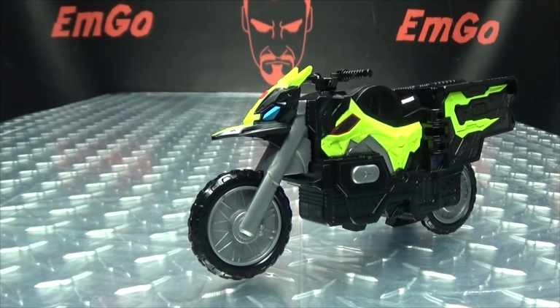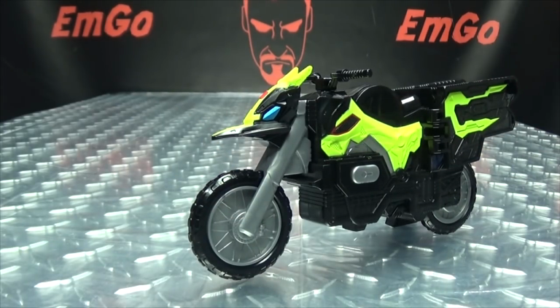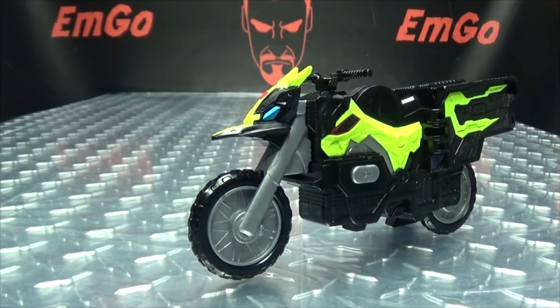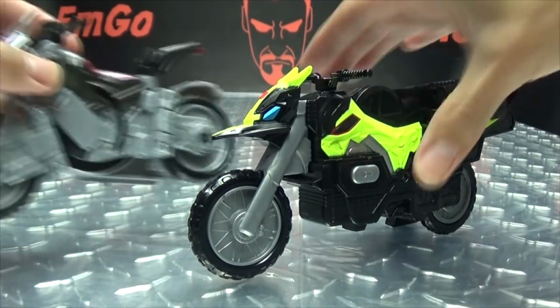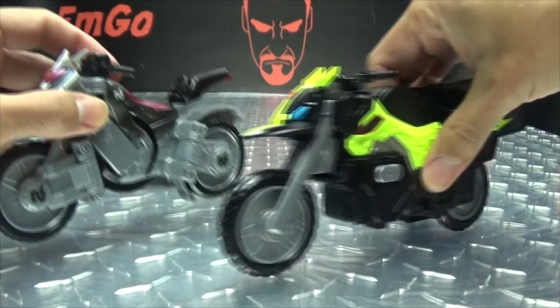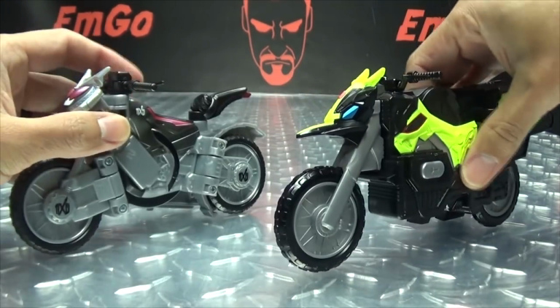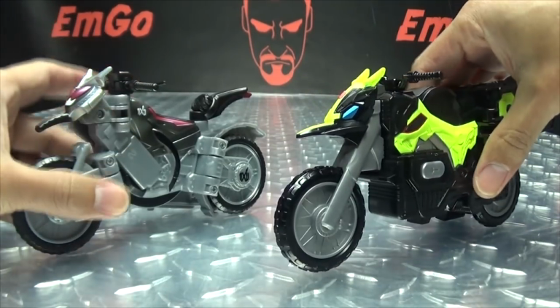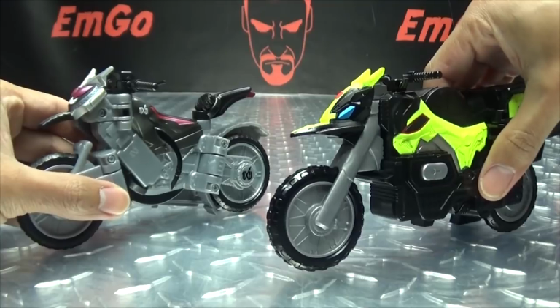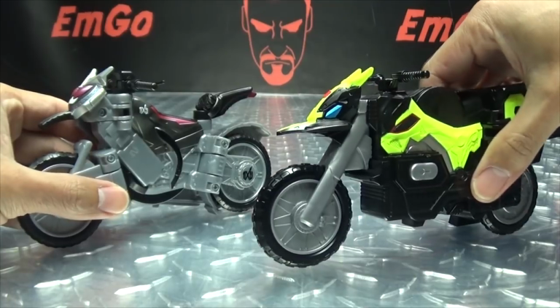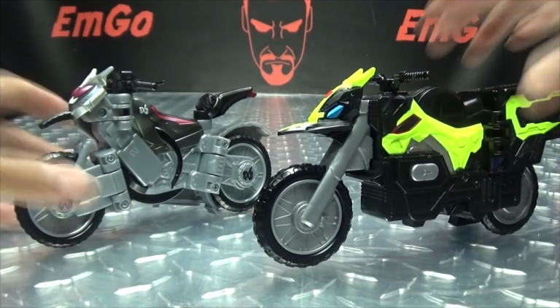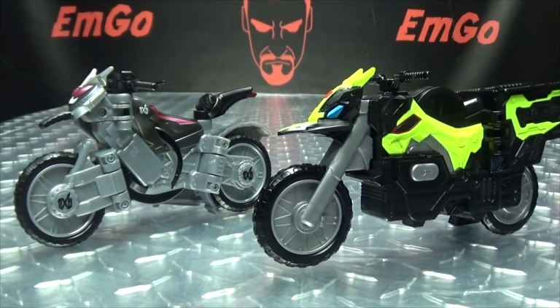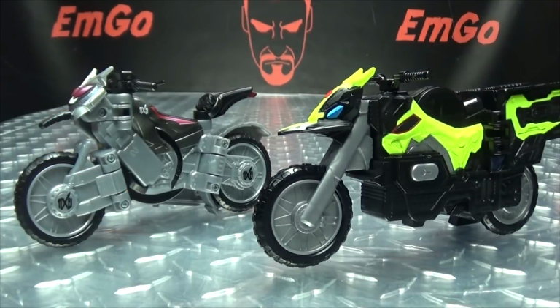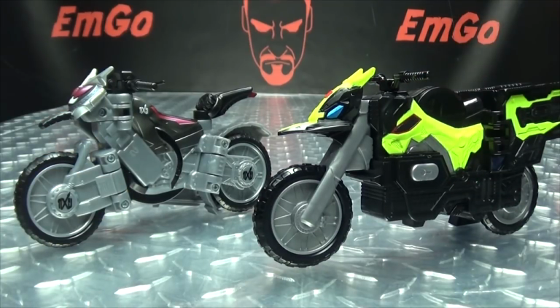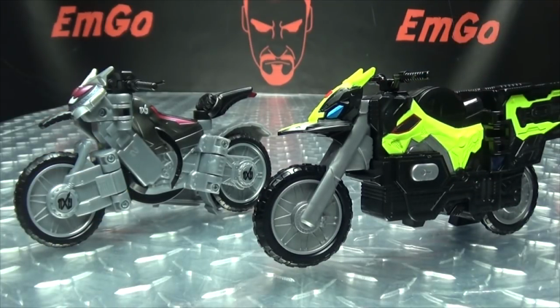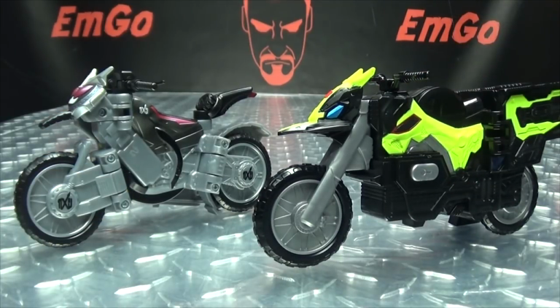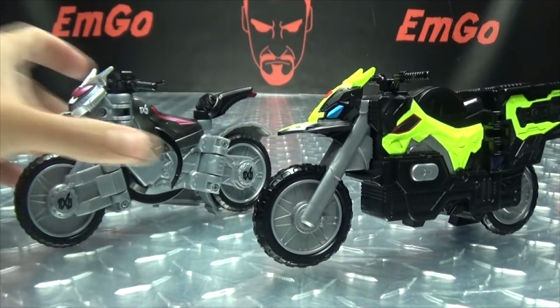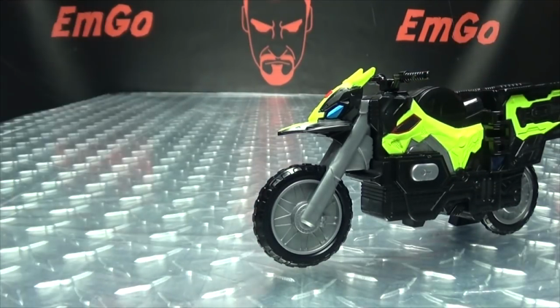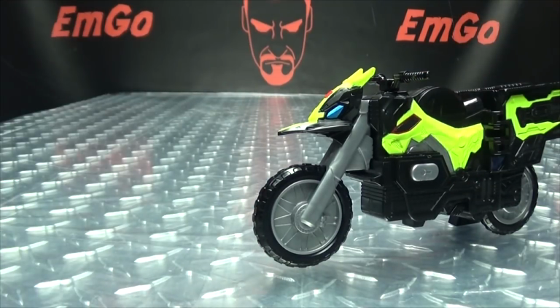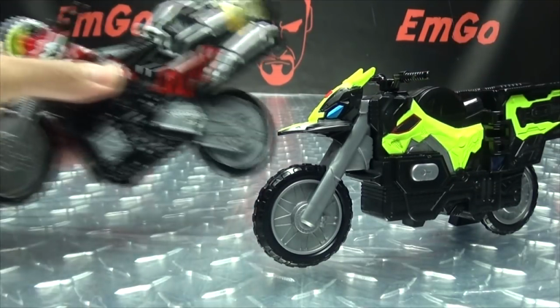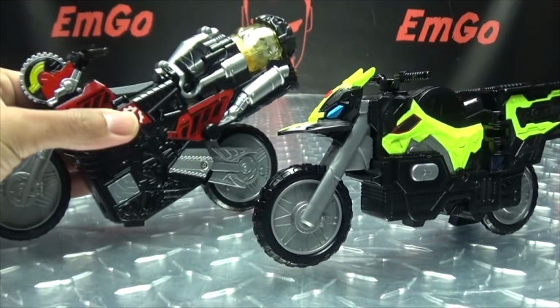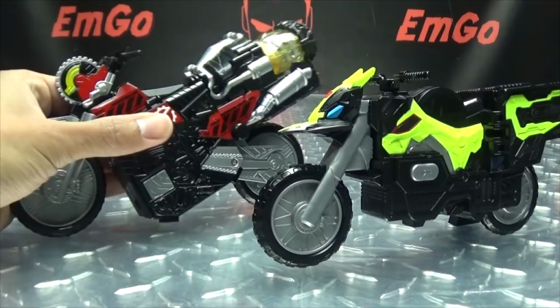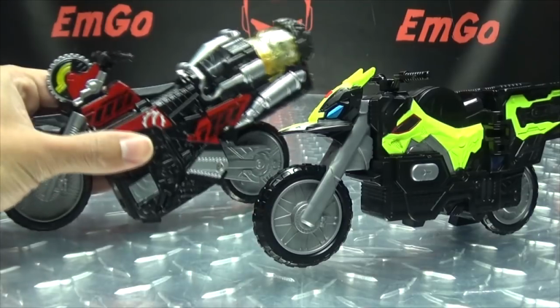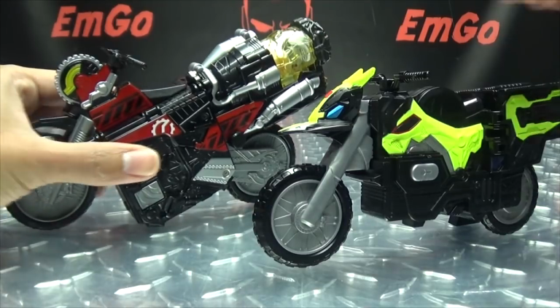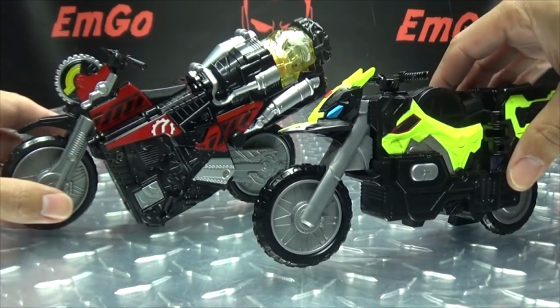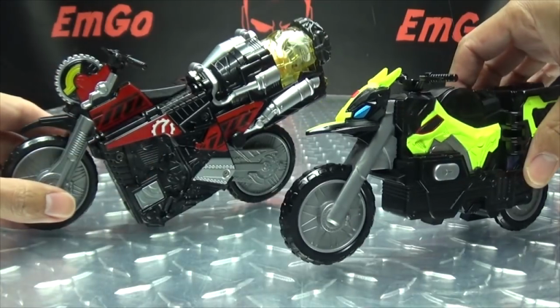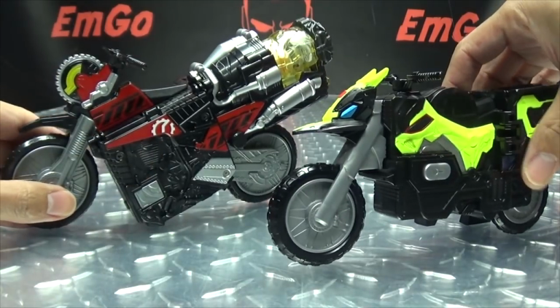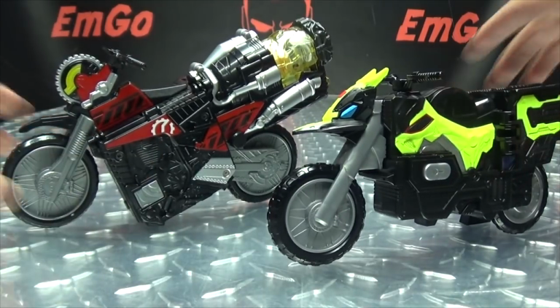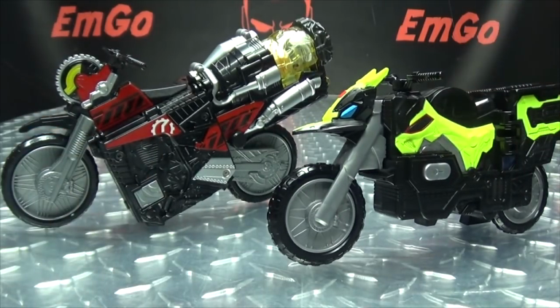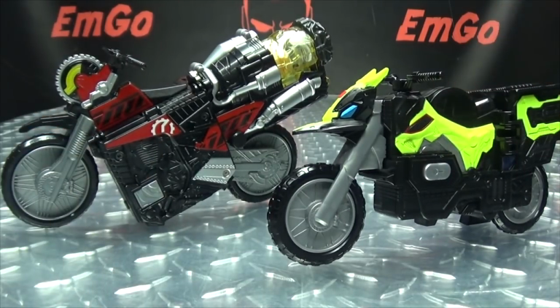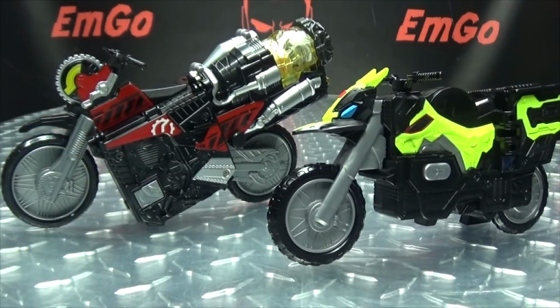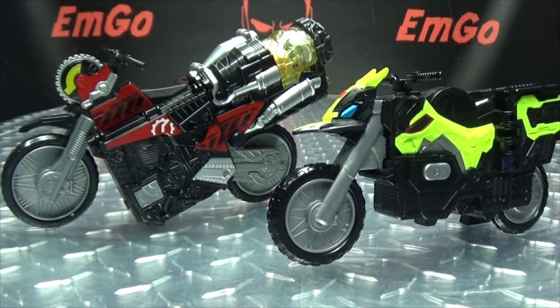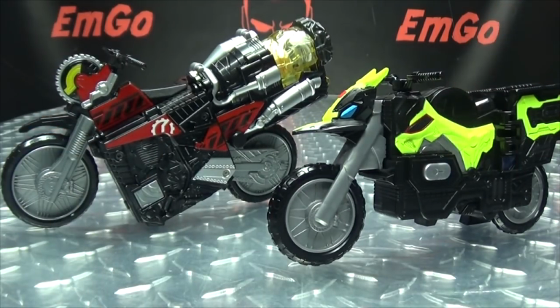Again for comparison, here it is with the Ride Striker, and here it is with the Build Phone. So there you go.